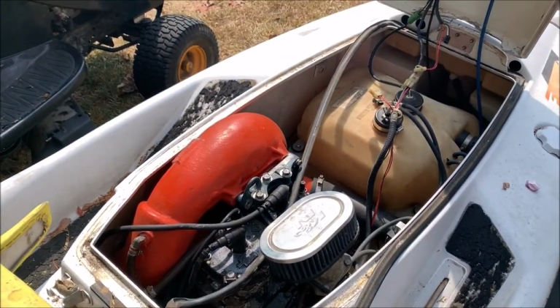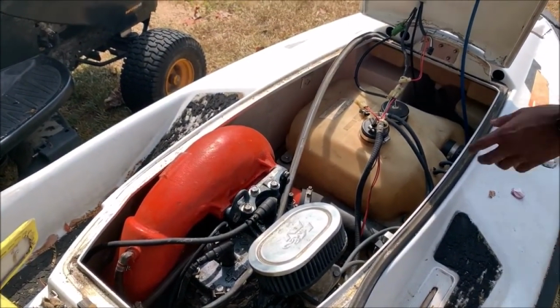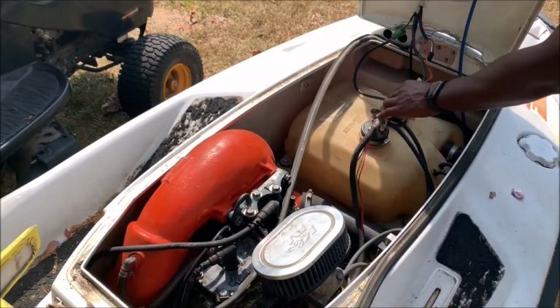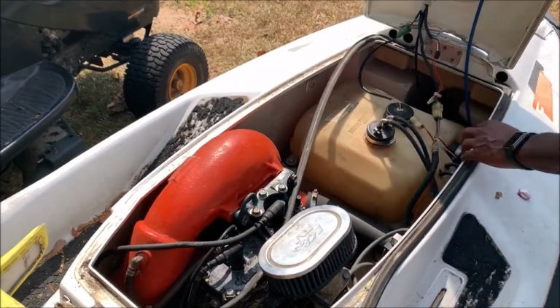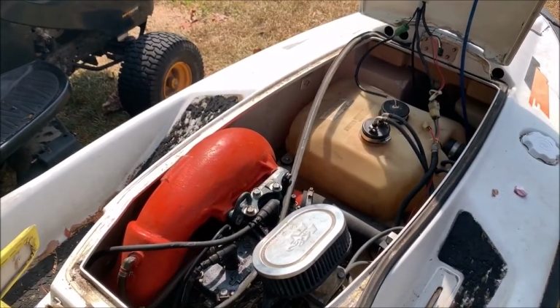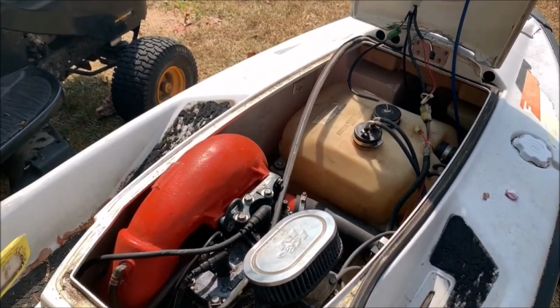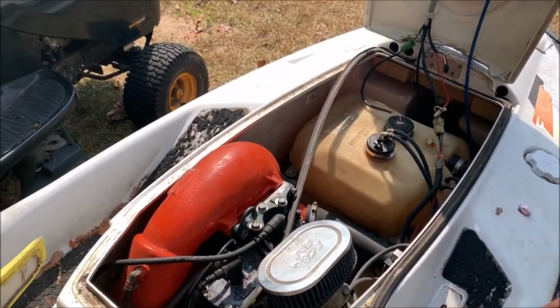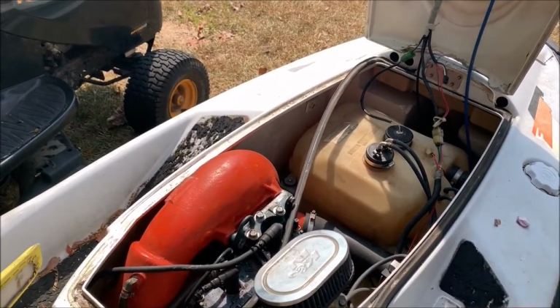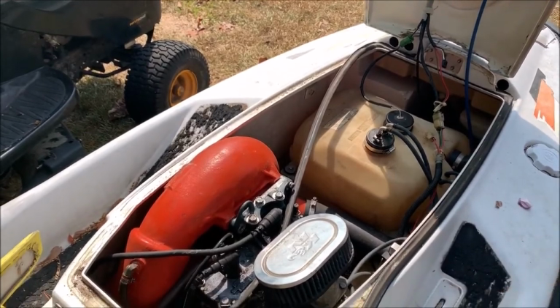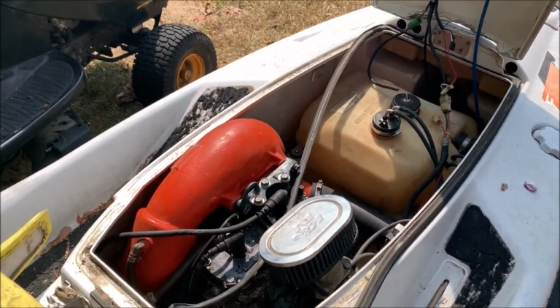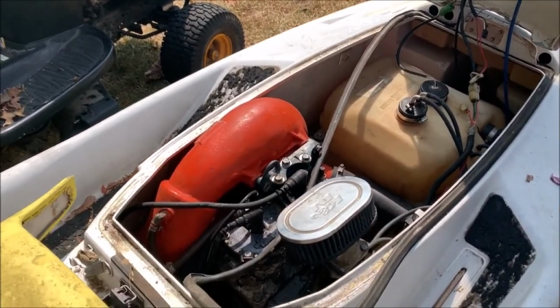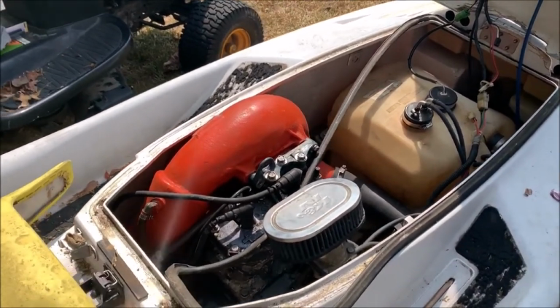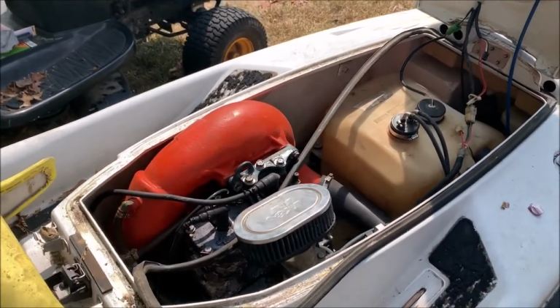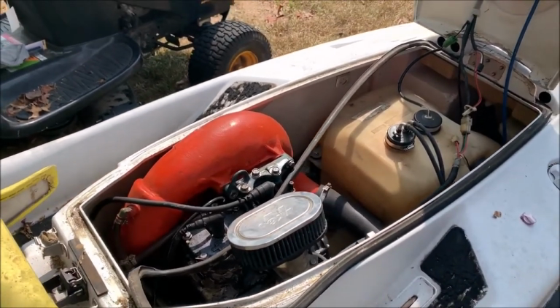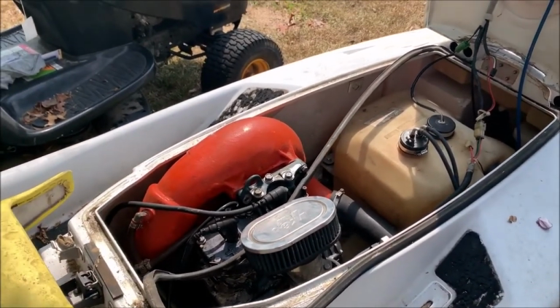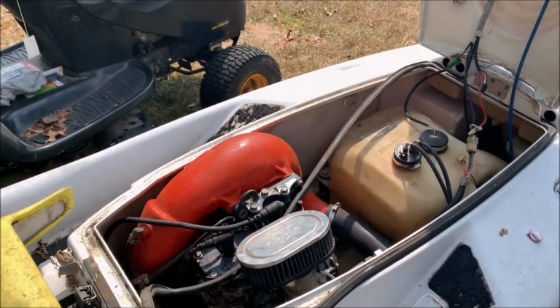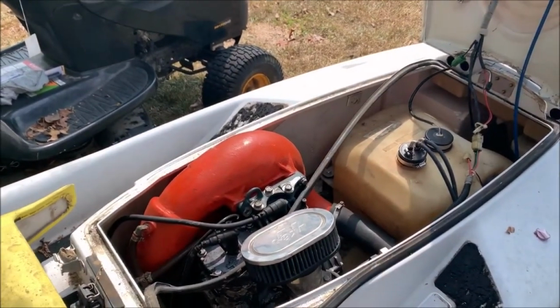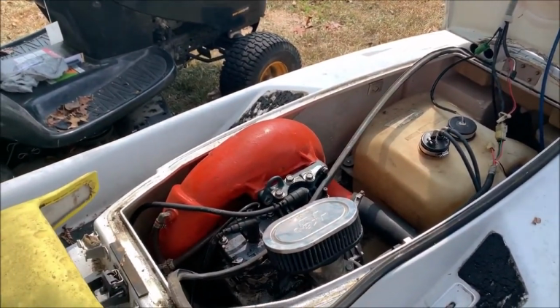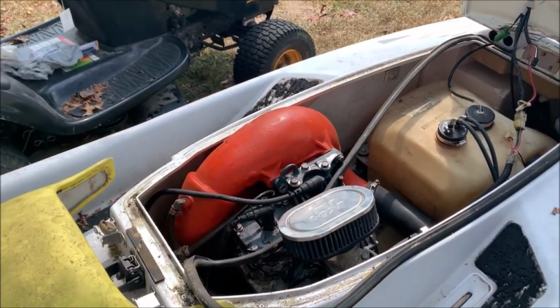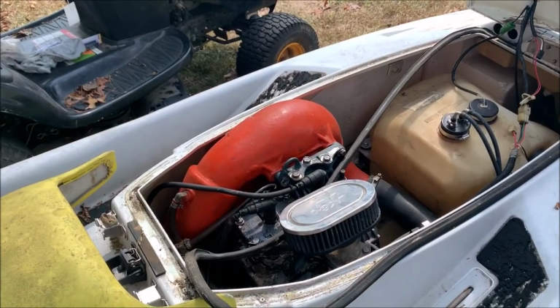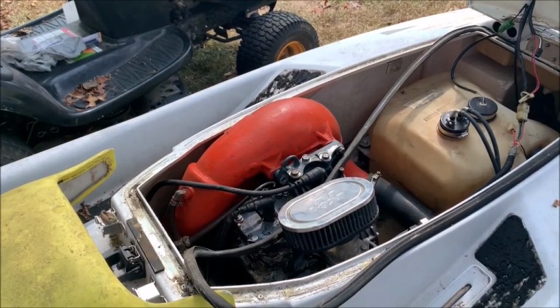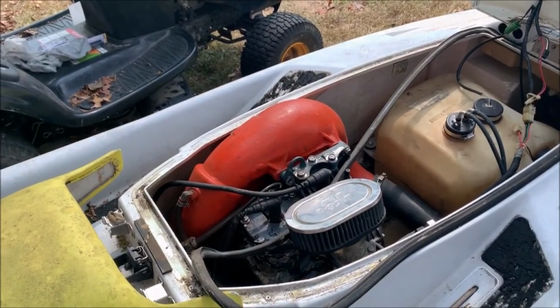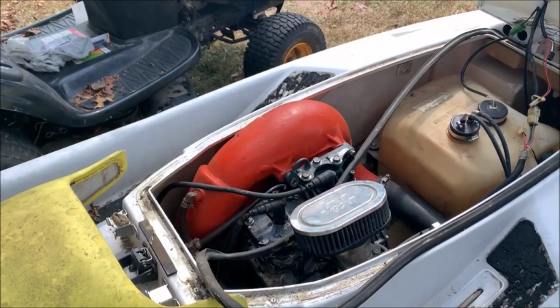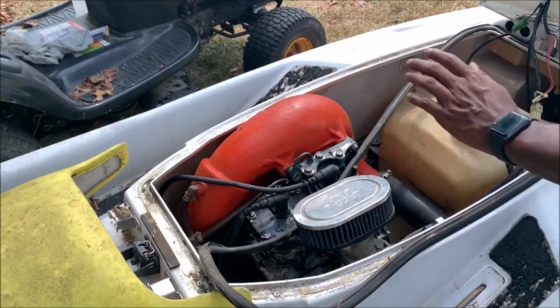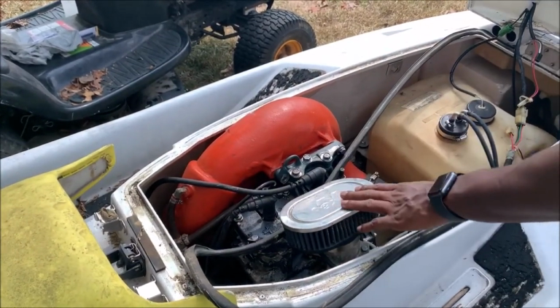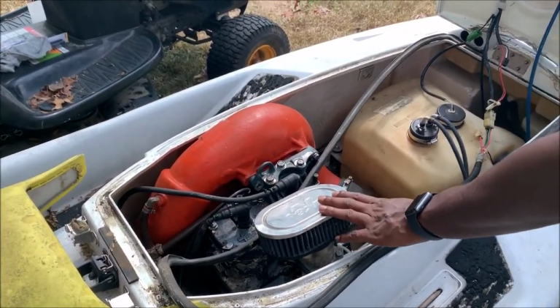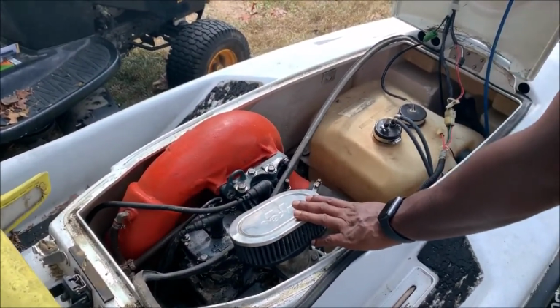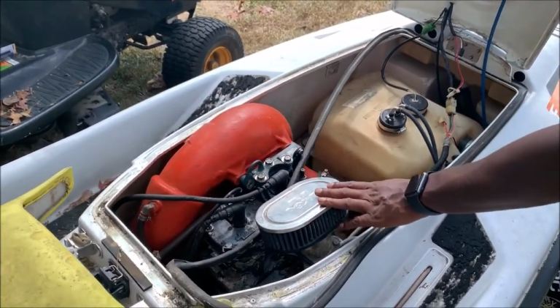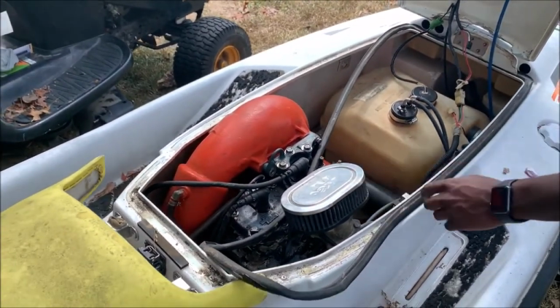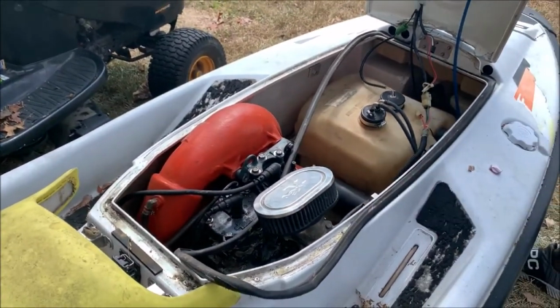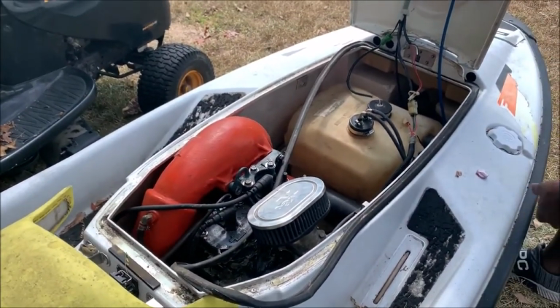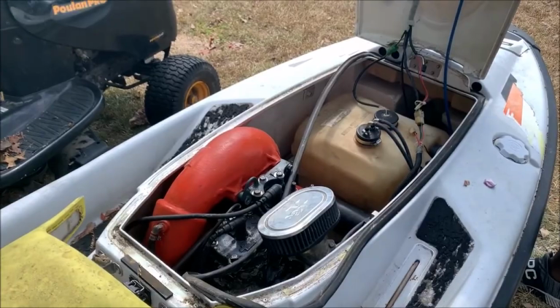I'm going to plug these wires in and connect the battery. The battery cables did have some damage, so I'm going to have to put those back together, and then I'll probably just put some gas in and see if it'll fire up.